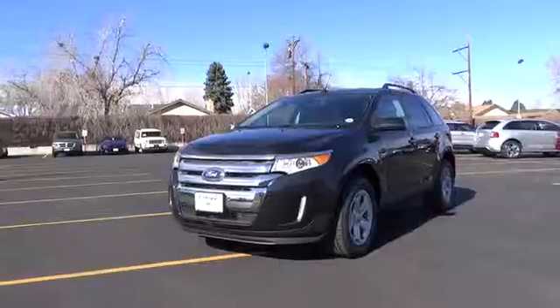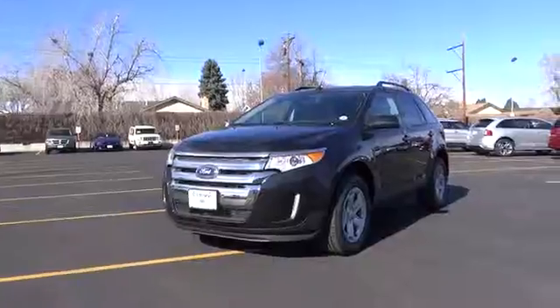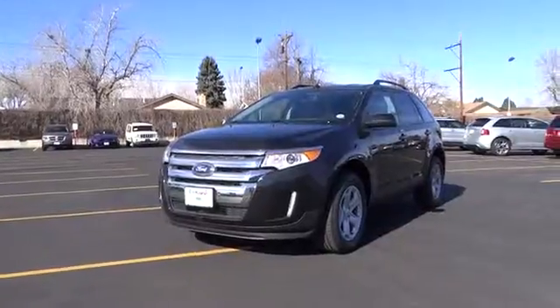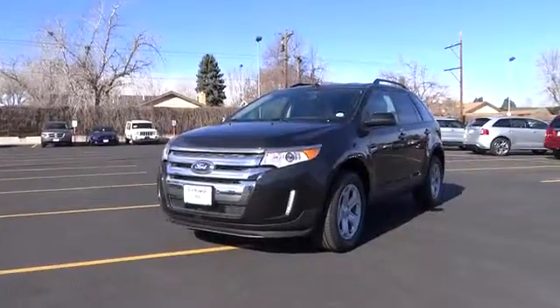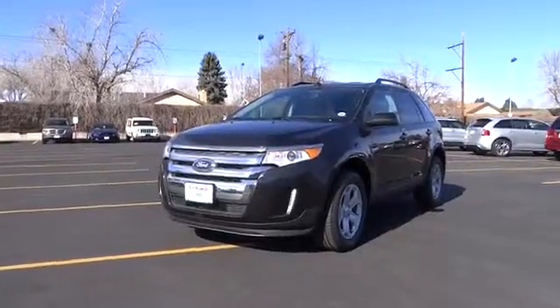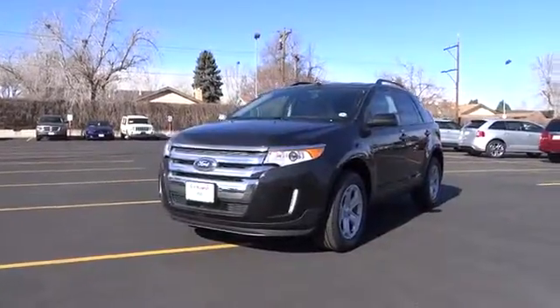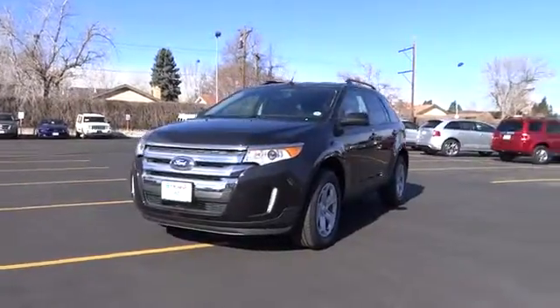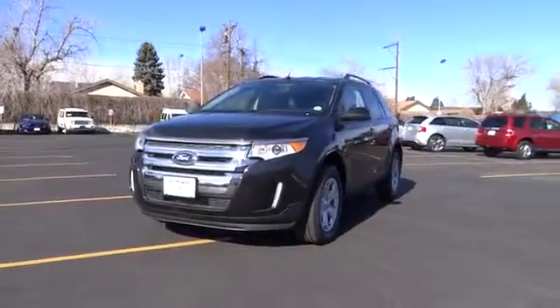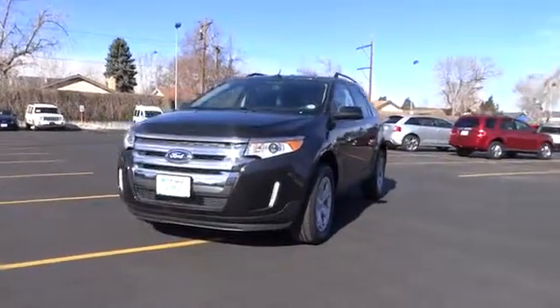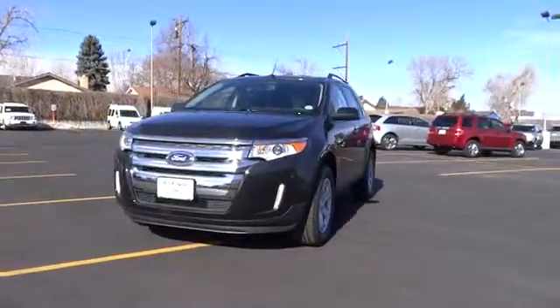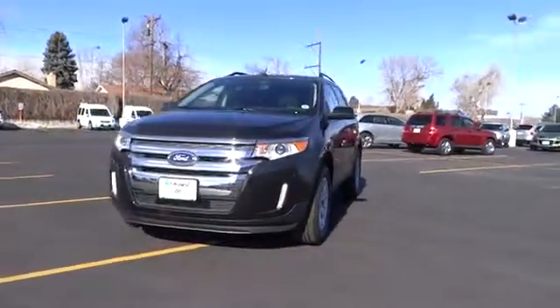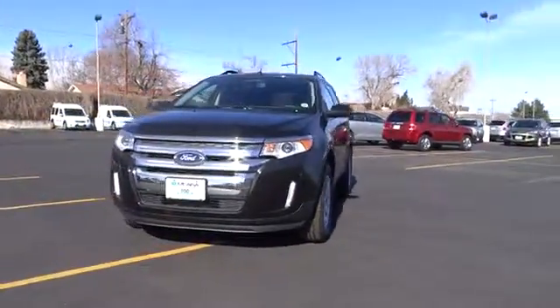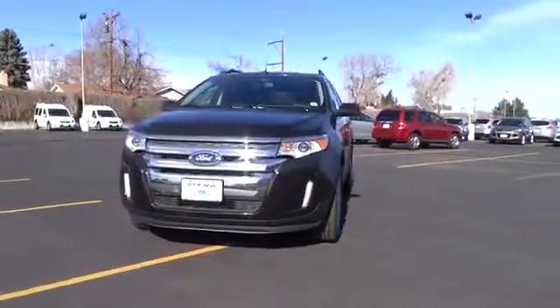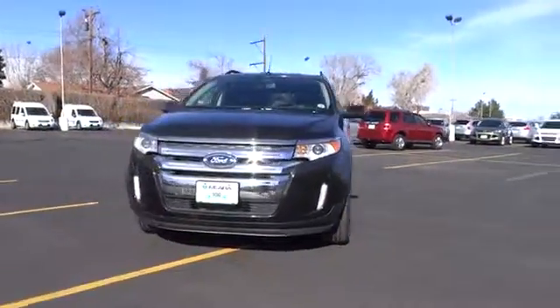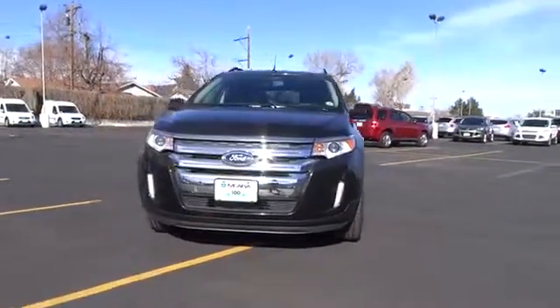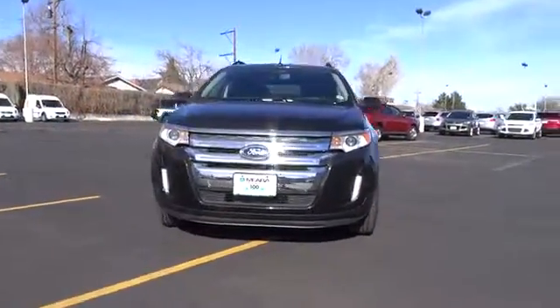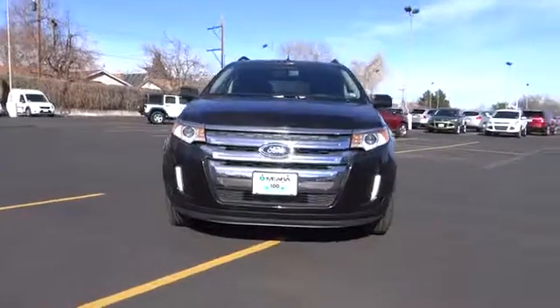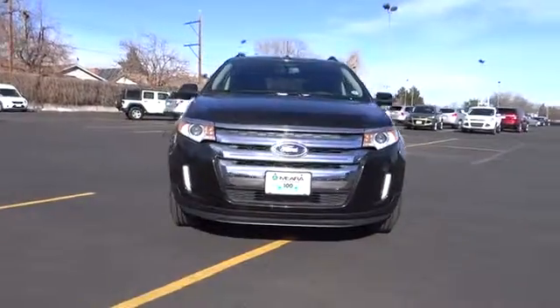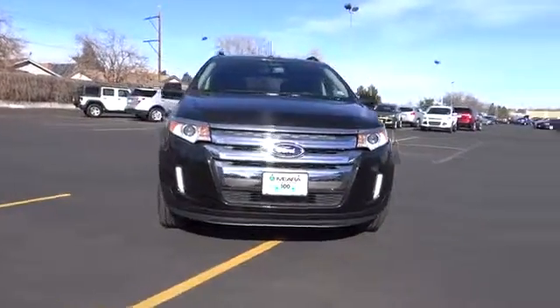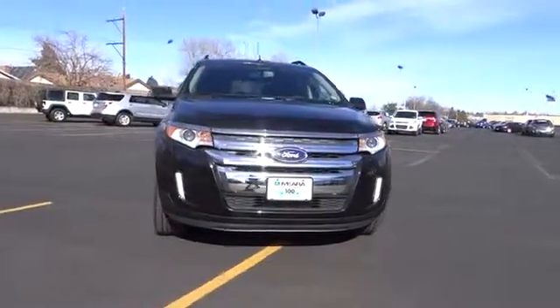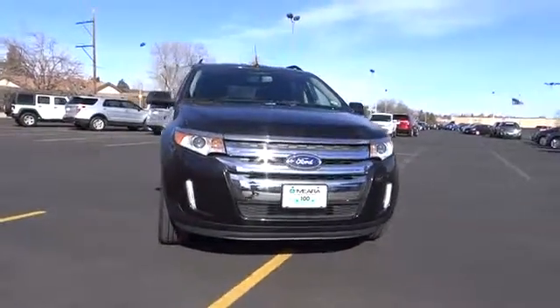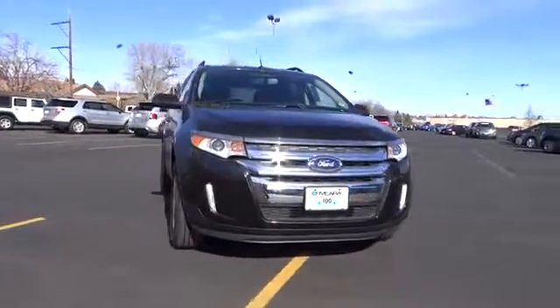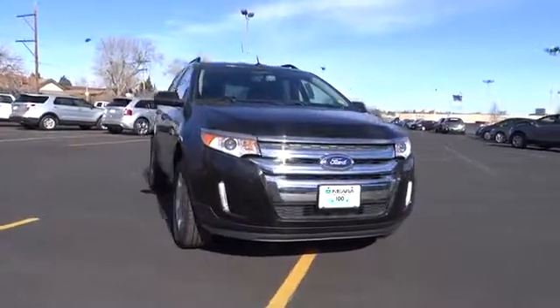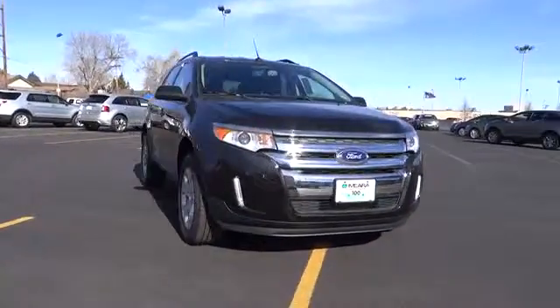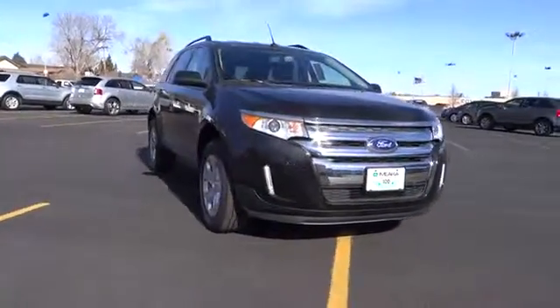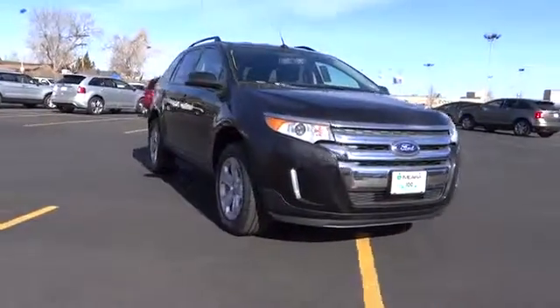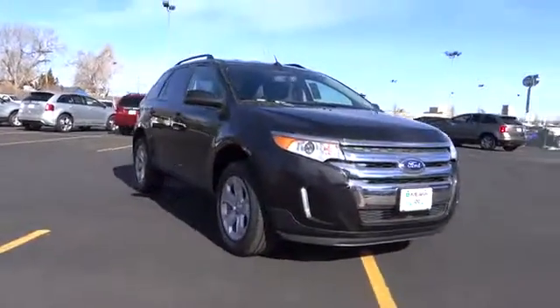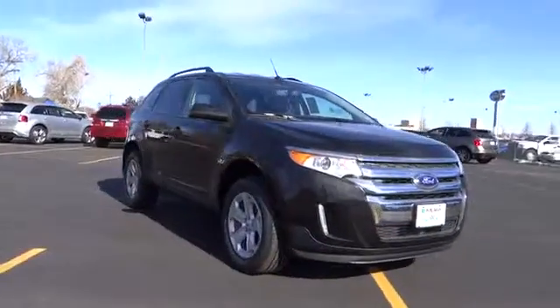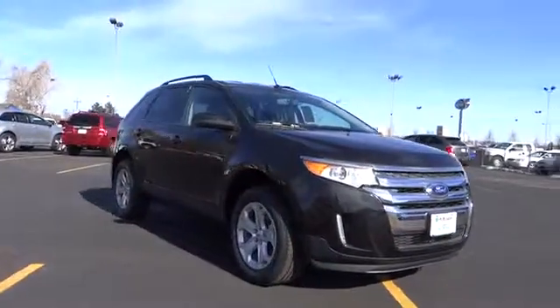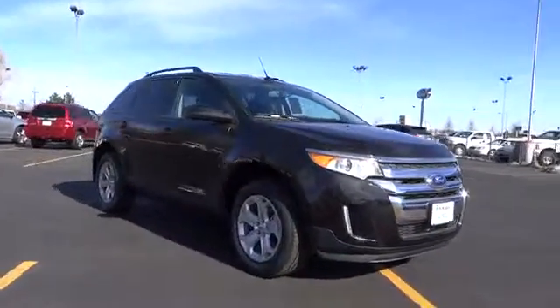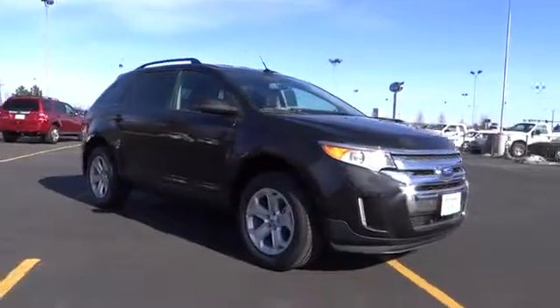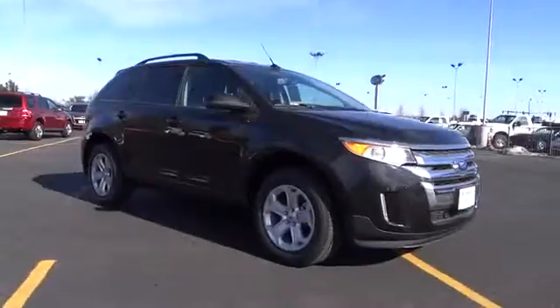The 2014 Edge thrills with more power and MPG. Either way, you're in for an exhilarating experience with Ford Edge. This vehicle has less than 100 miles.